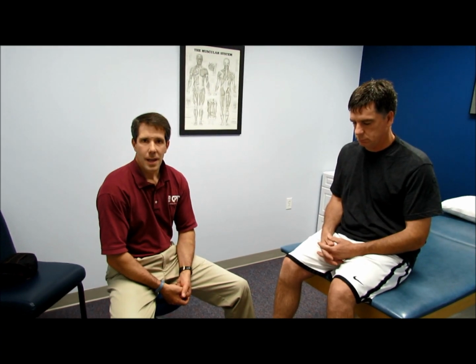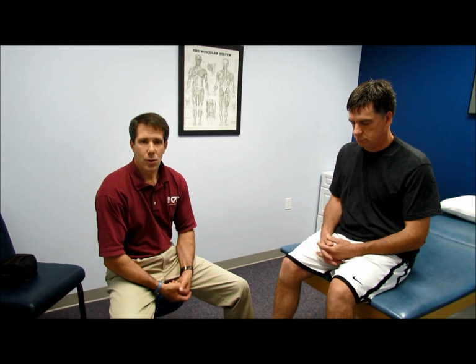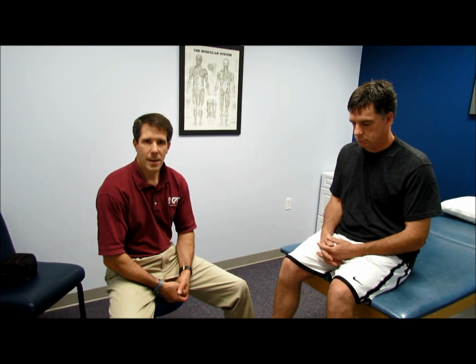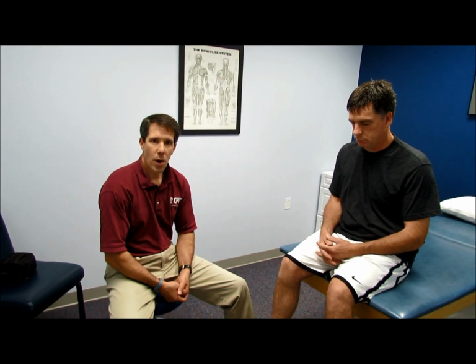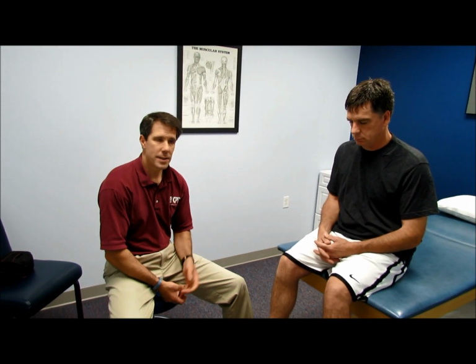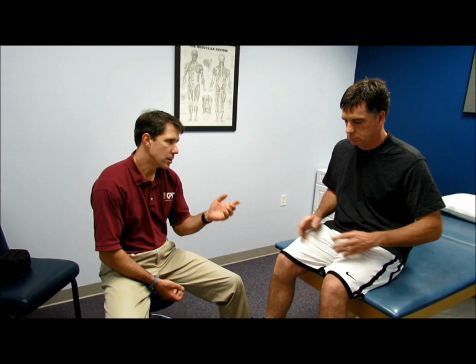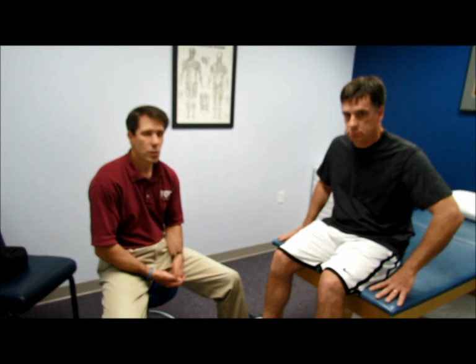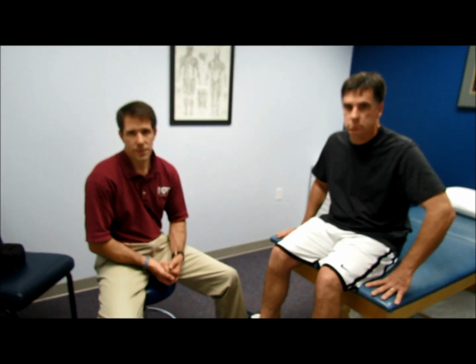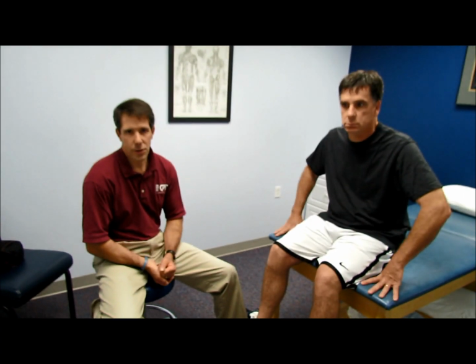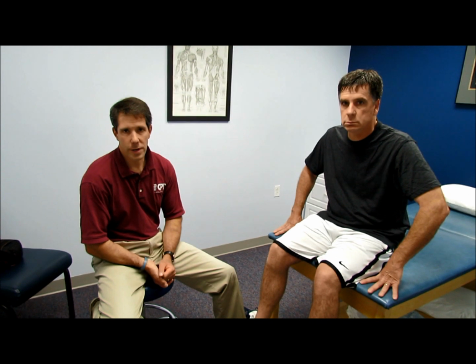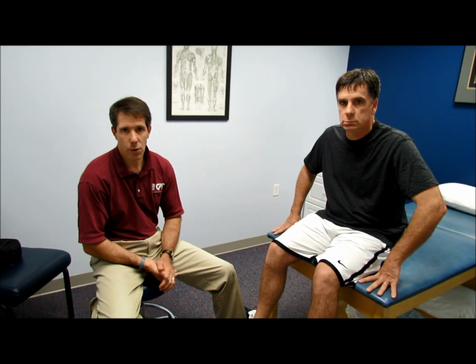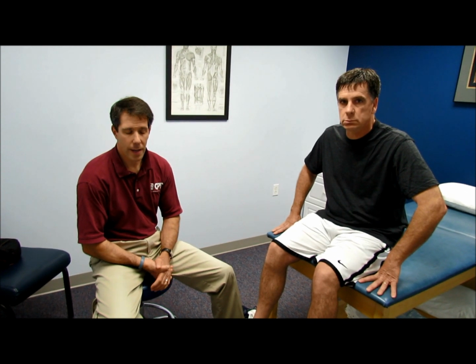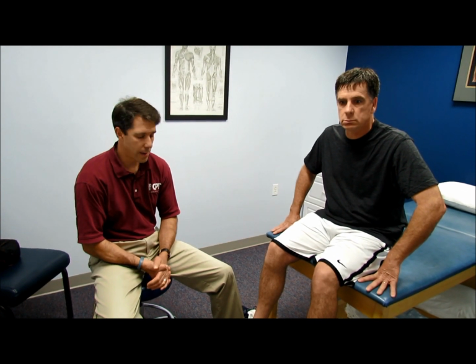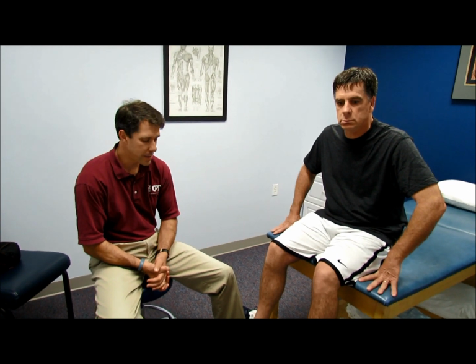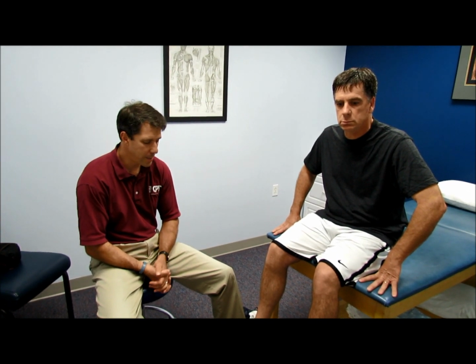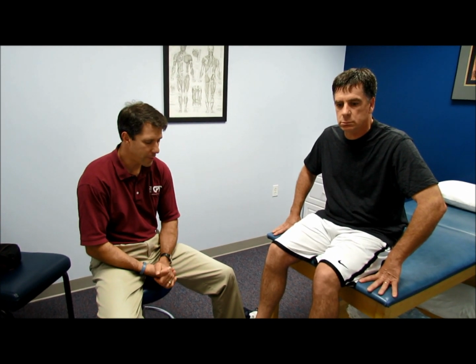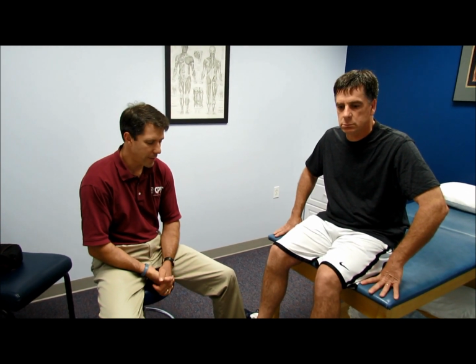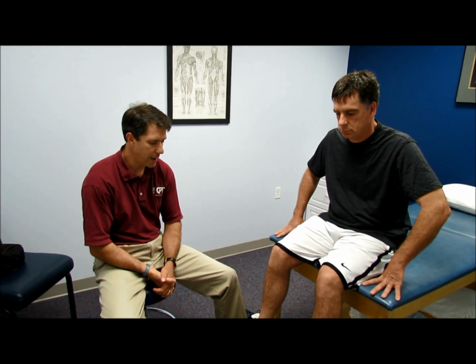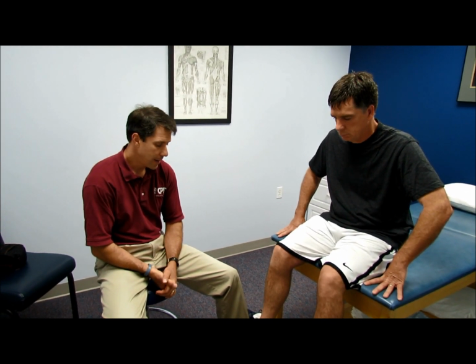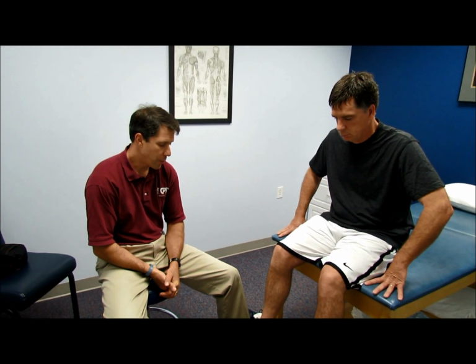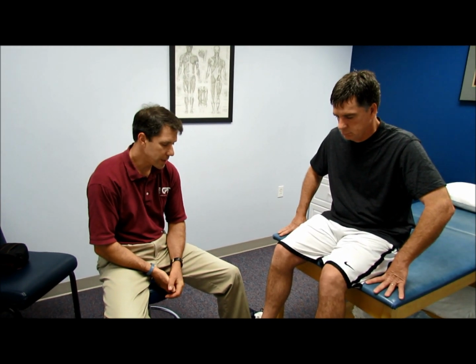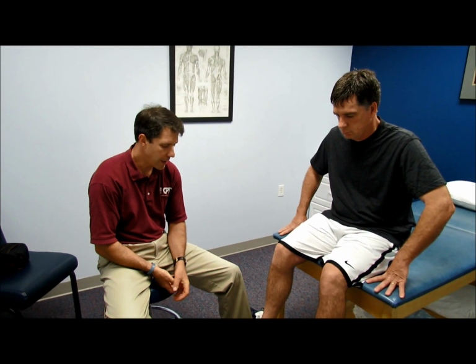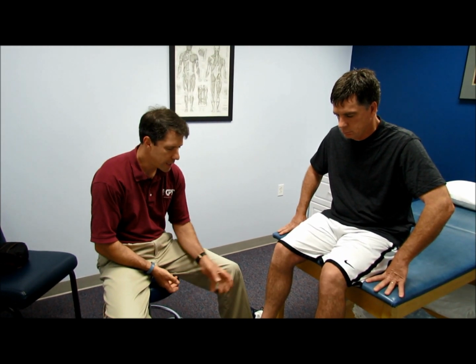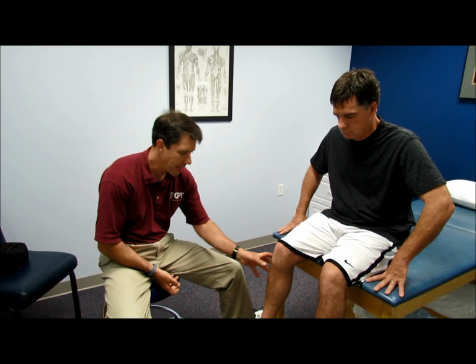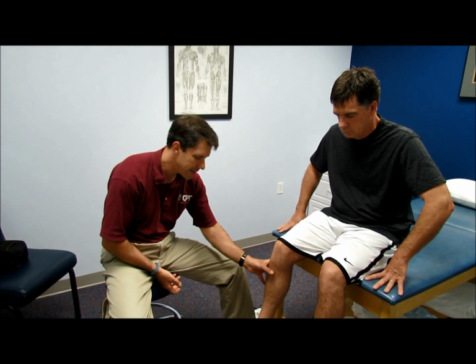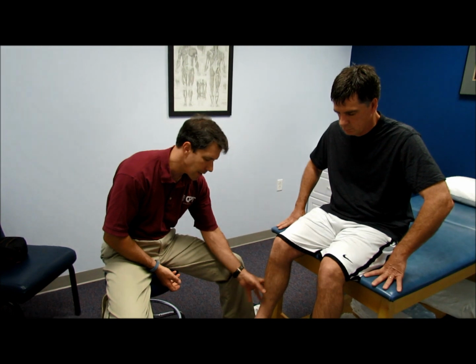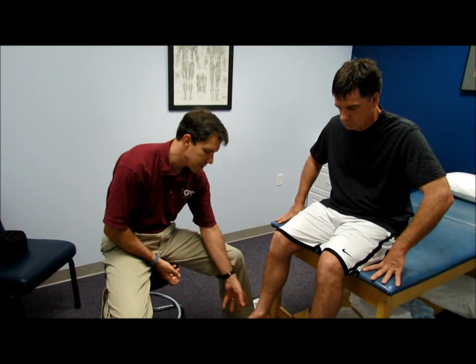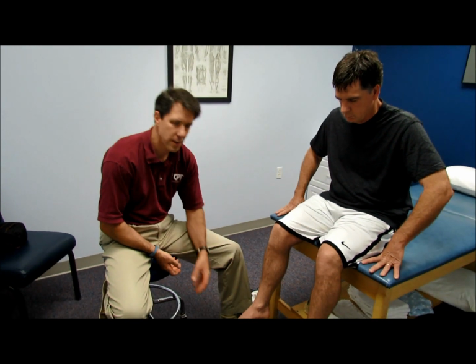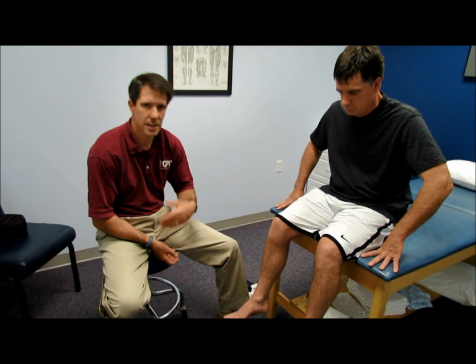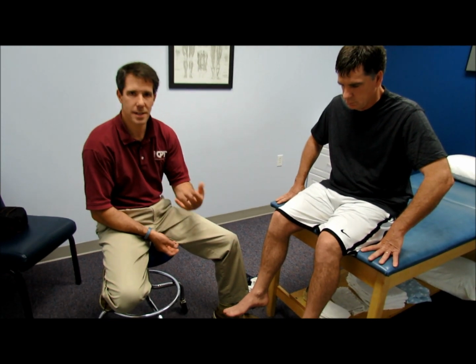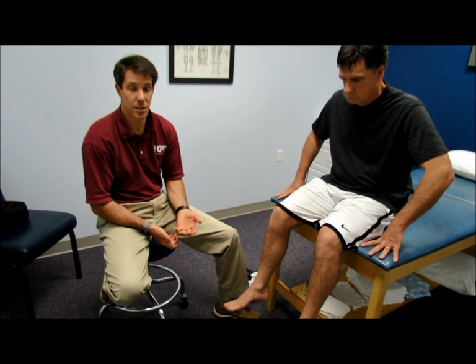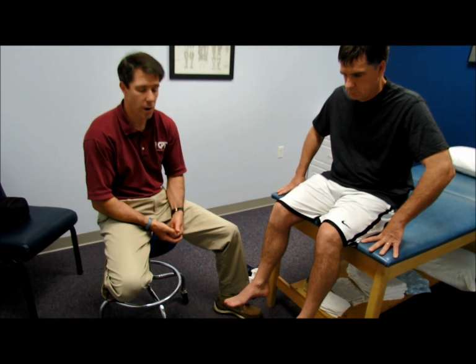Hello, my name is Paul and this is Lou. Lou is 52 years old and comes to see me after having a progressive increased pain in his leg, especially if he does any distance walking.